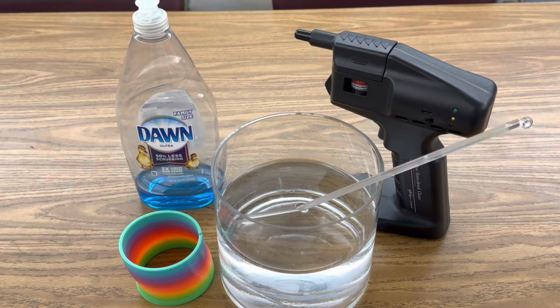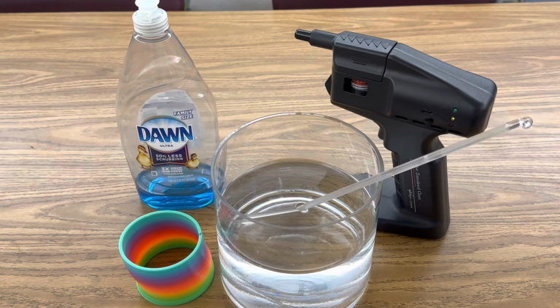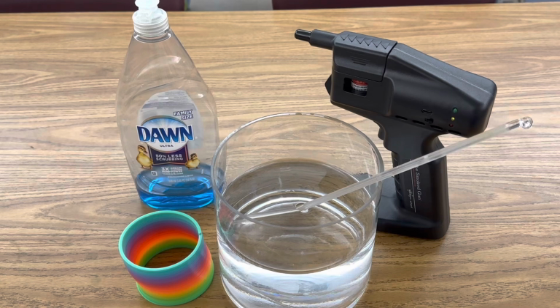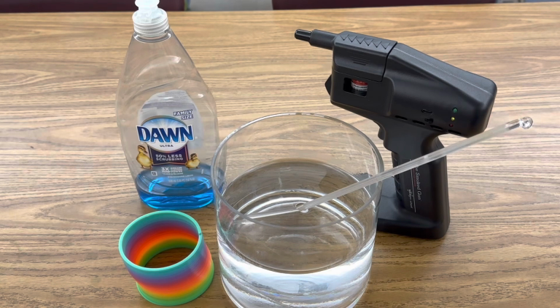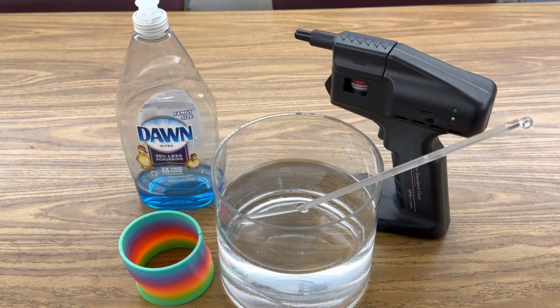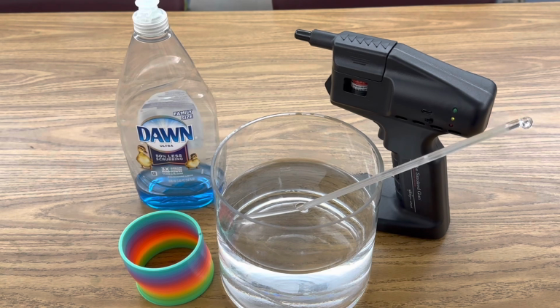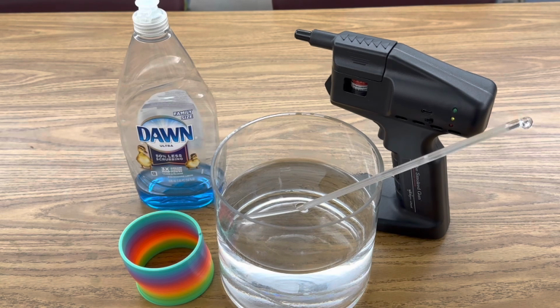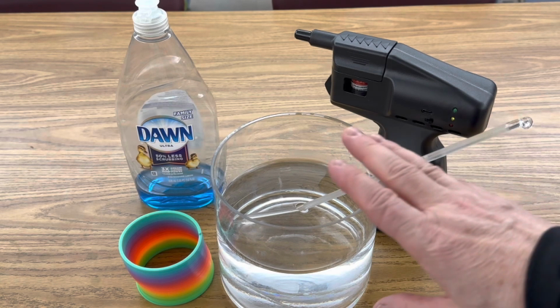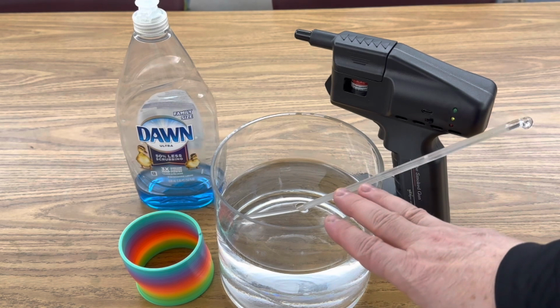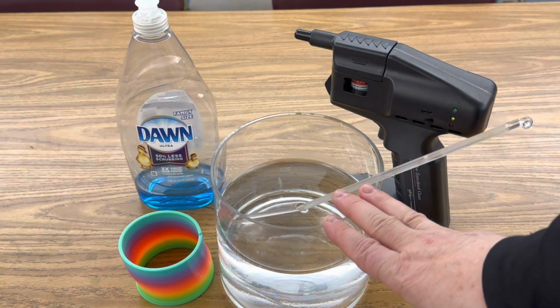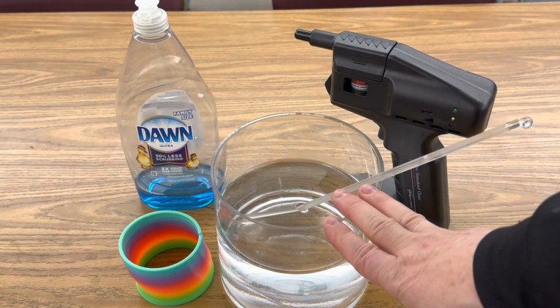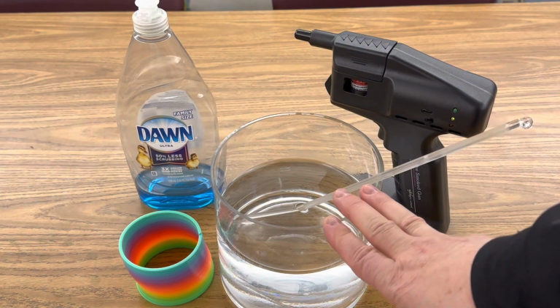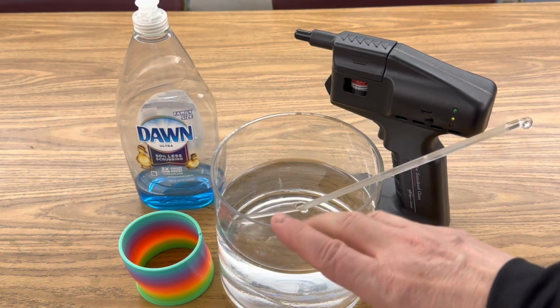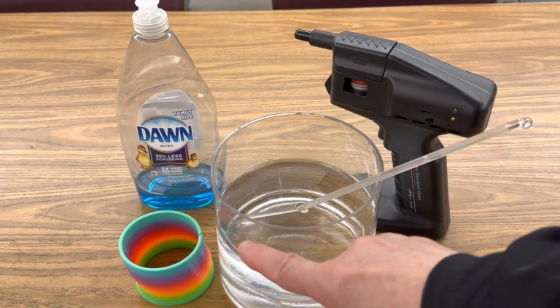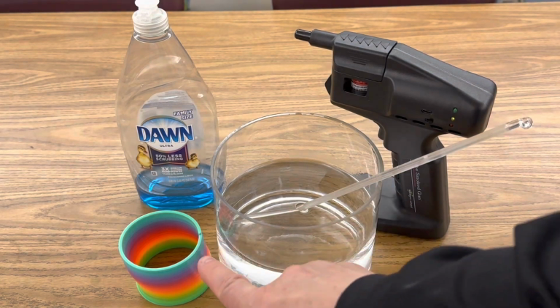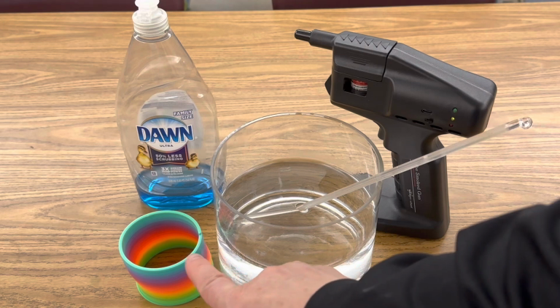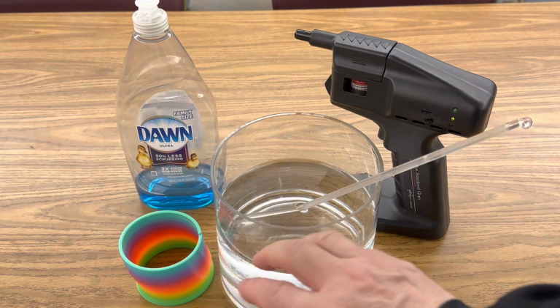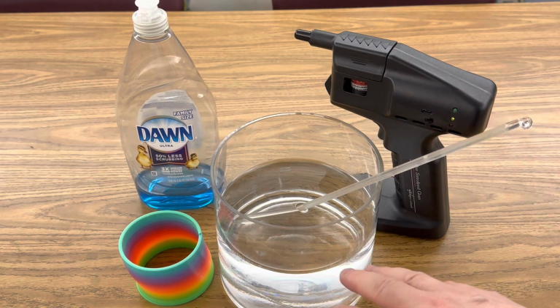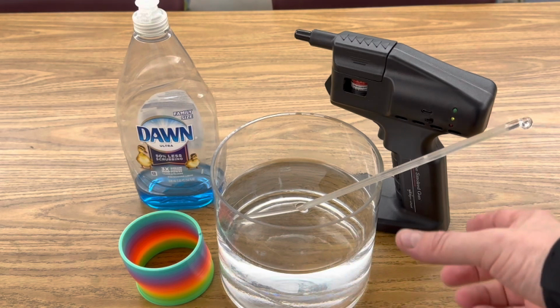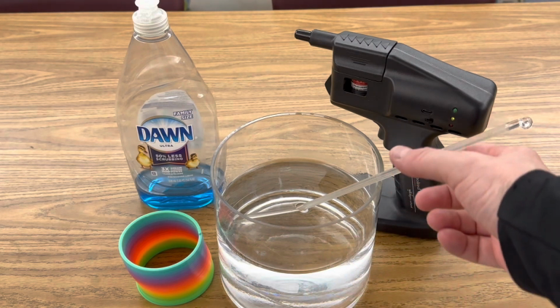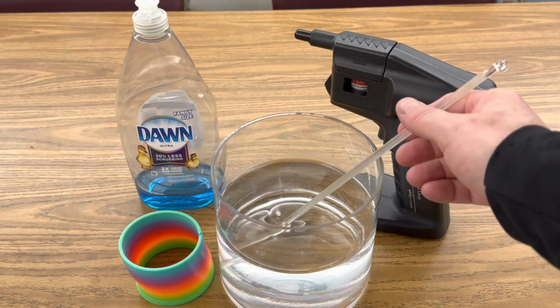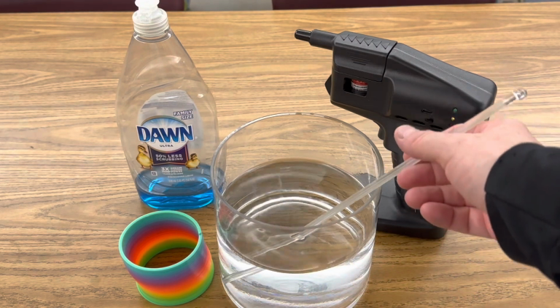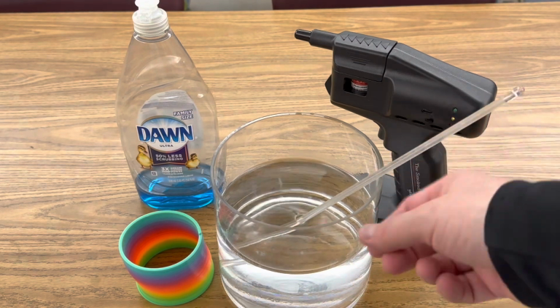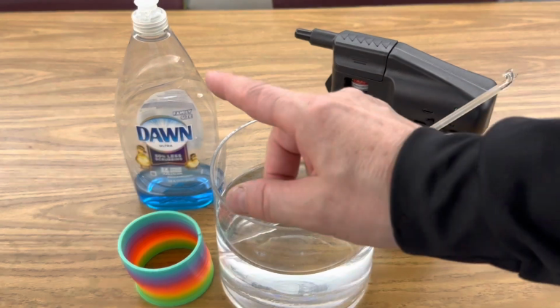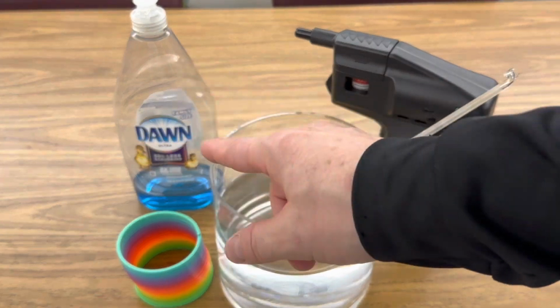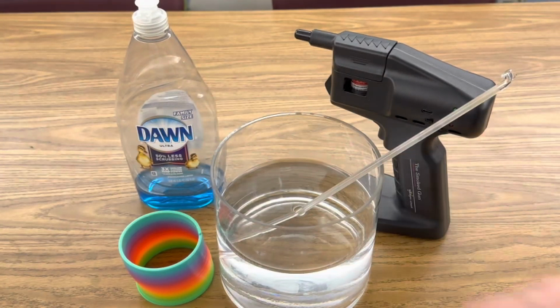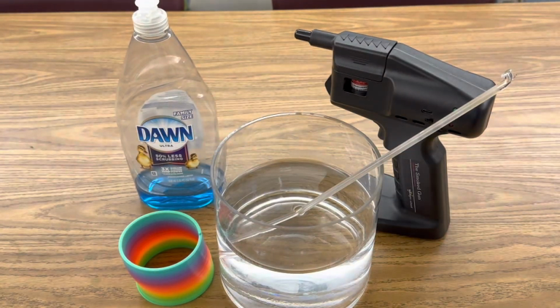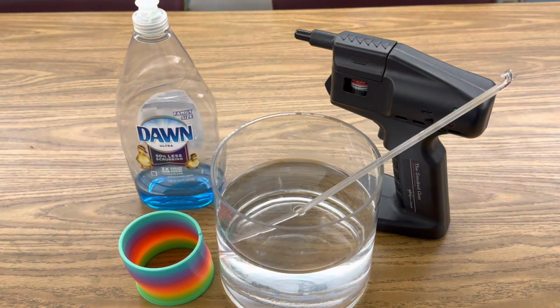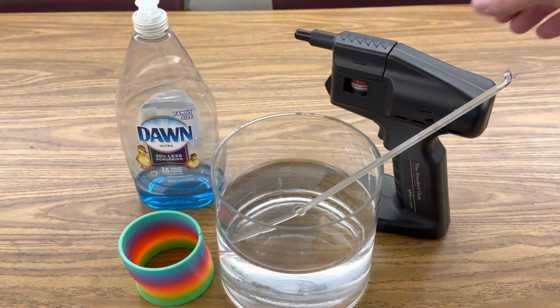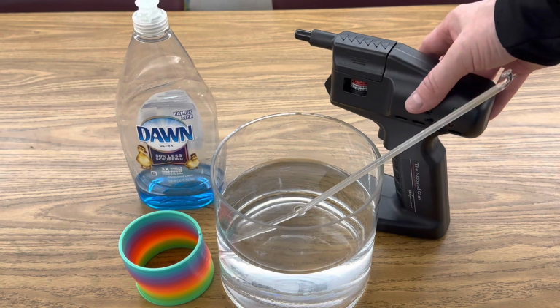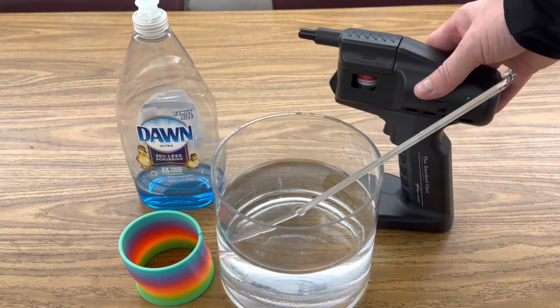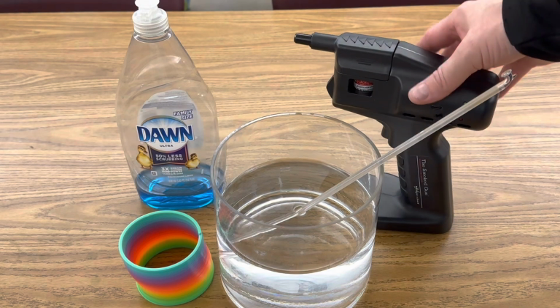All I'm using in this investigation is a container of water that's about the same height as my slinky, a stir rod, Dawn dish detergent, and my bubble gun.